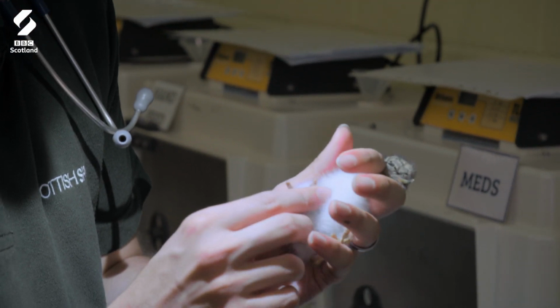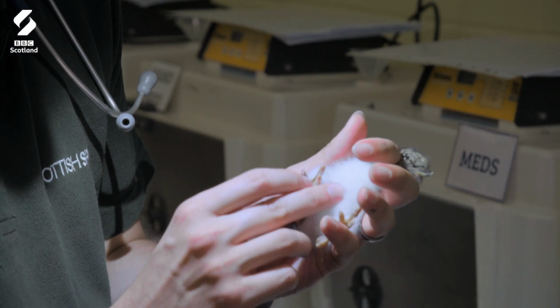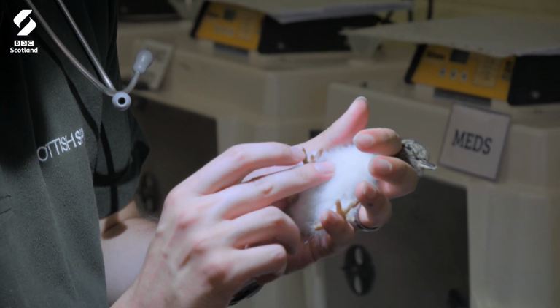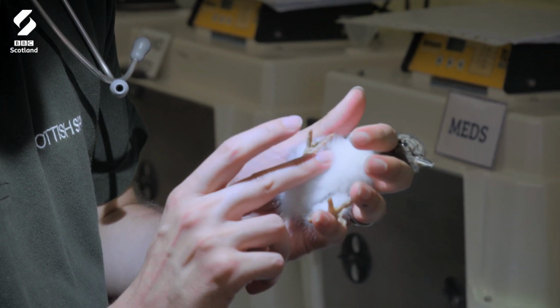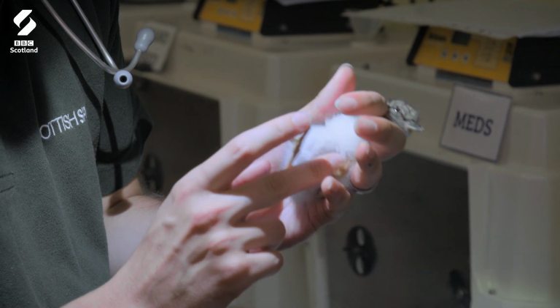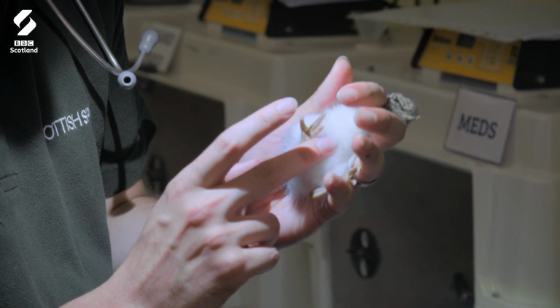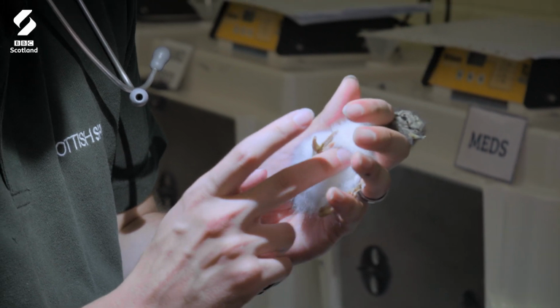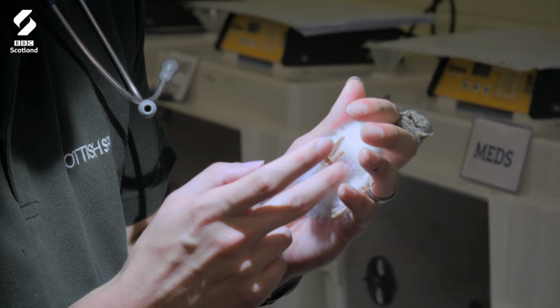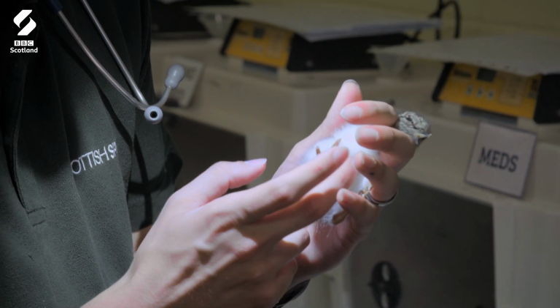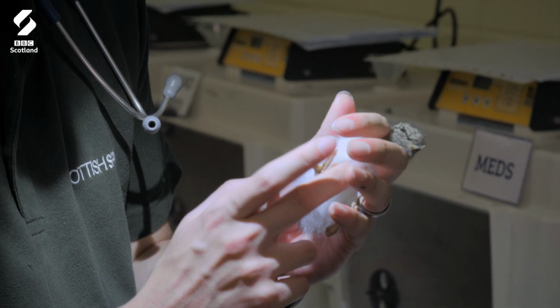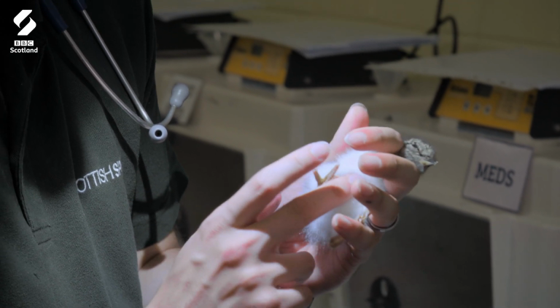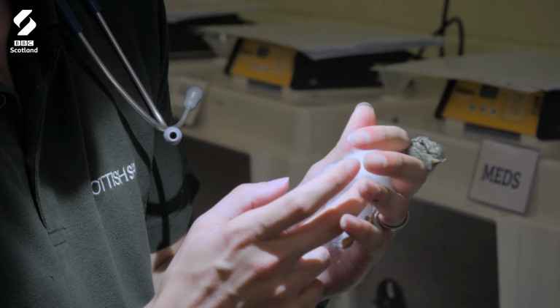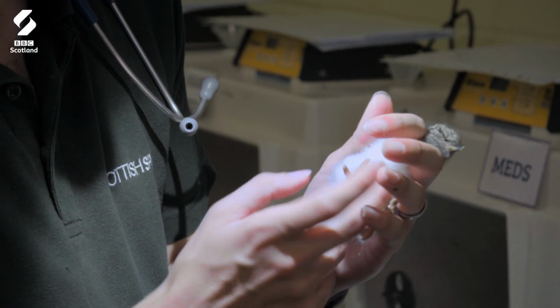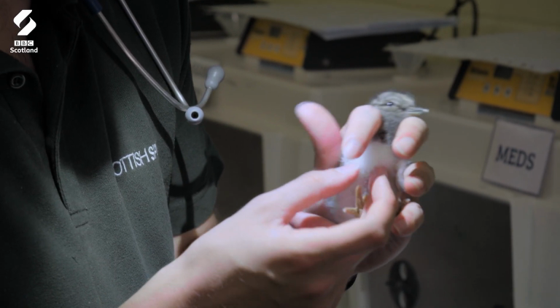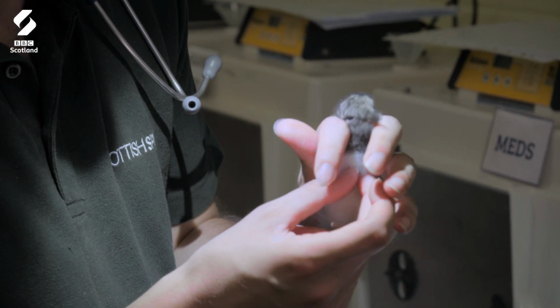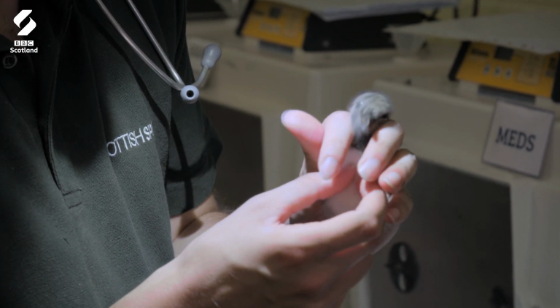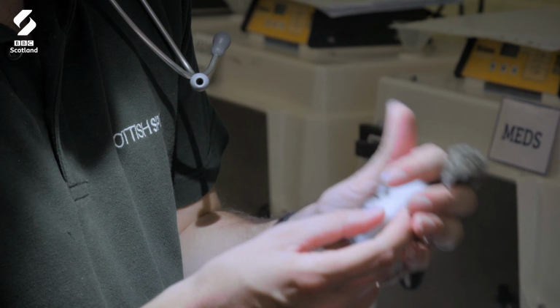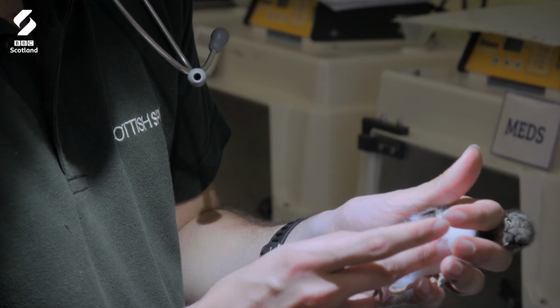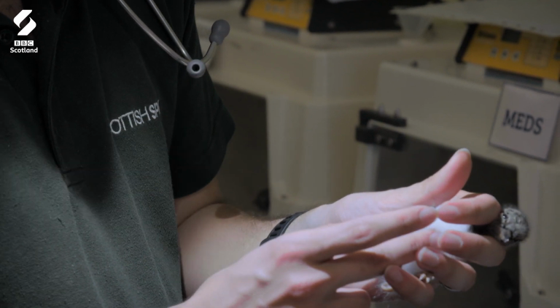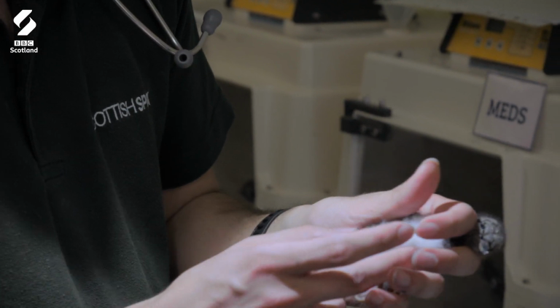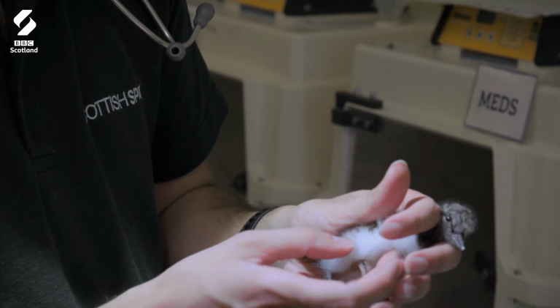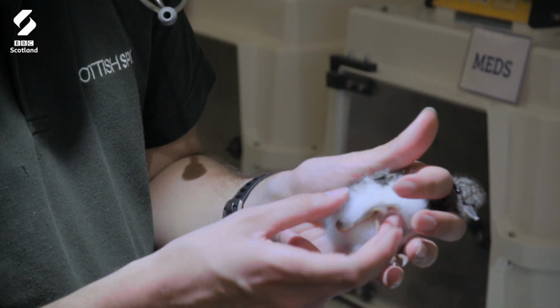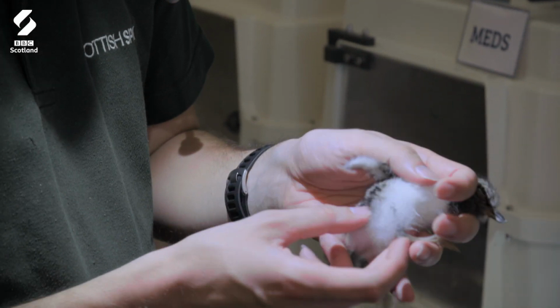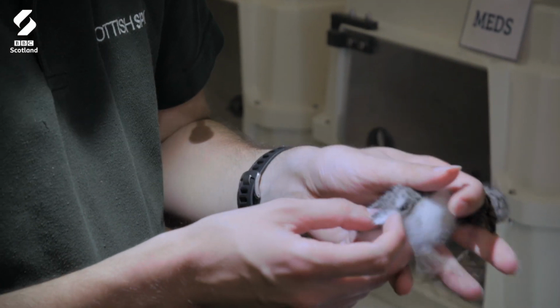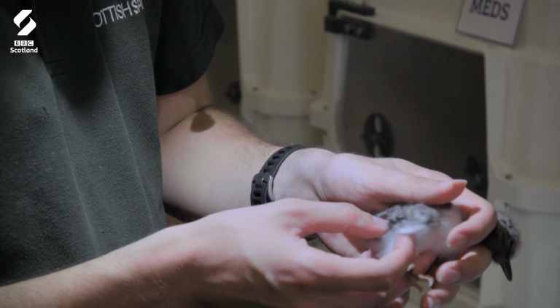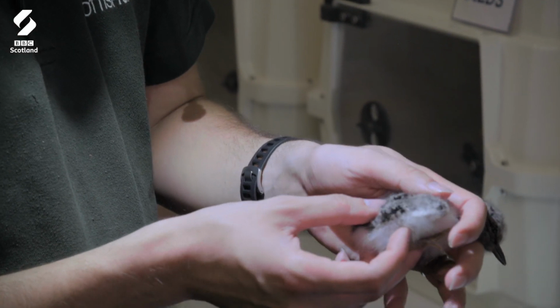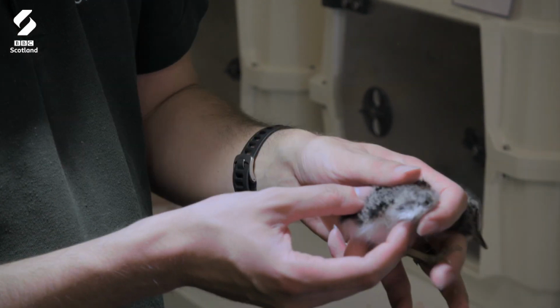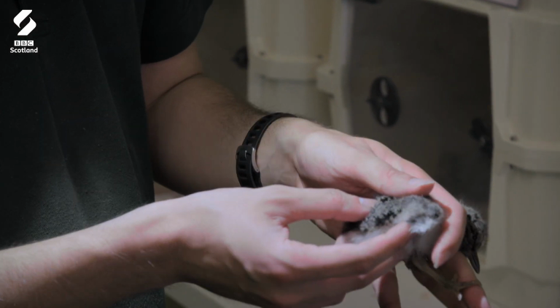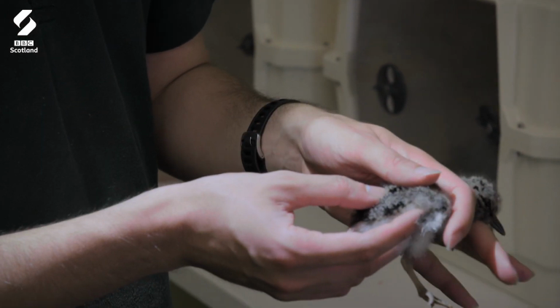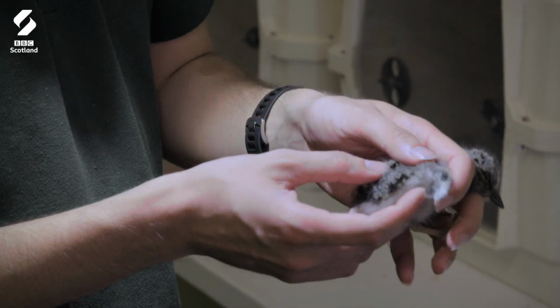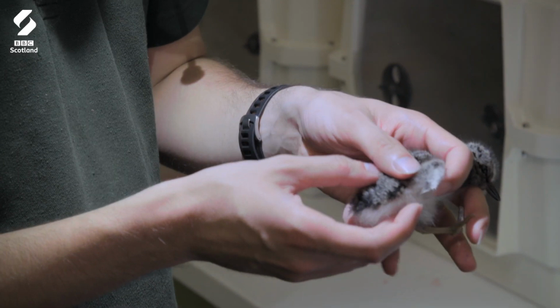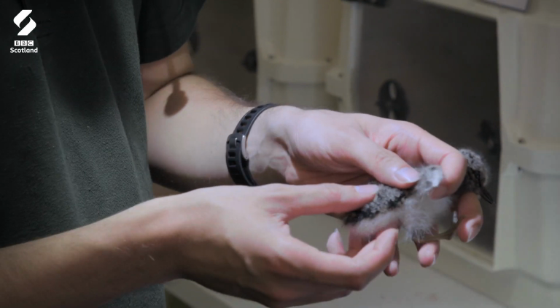He's very skinny. He looks quite fluffy but that's because he's got all this downy sort of feathering on him. He really isn't in the best body weight. He's got absolutely tiny wings at this stage.